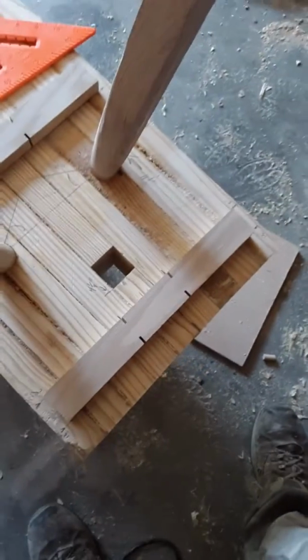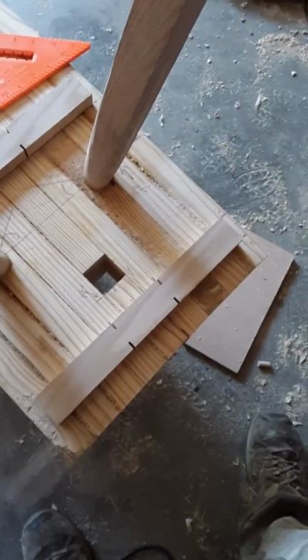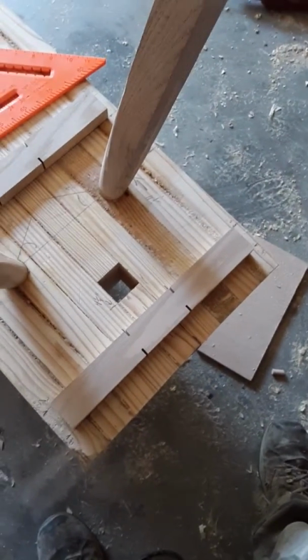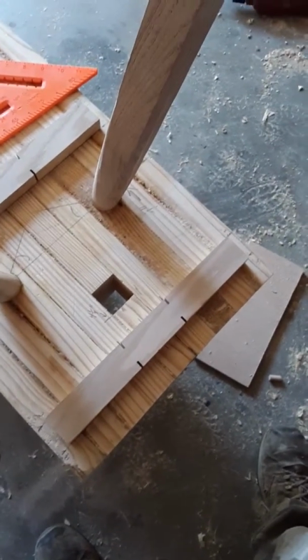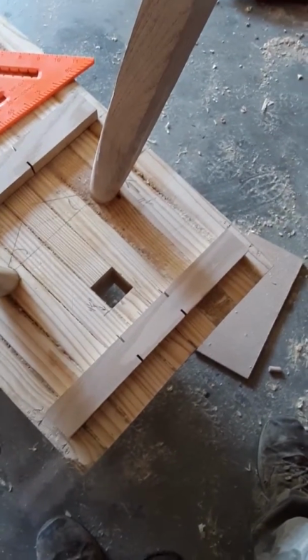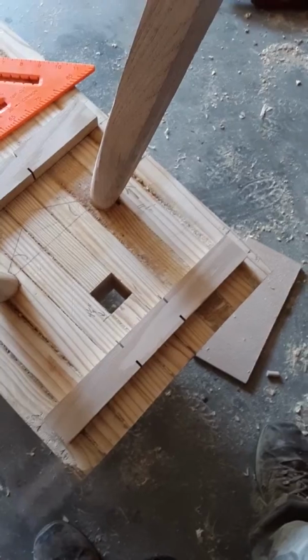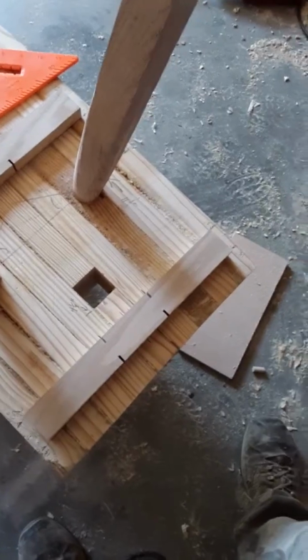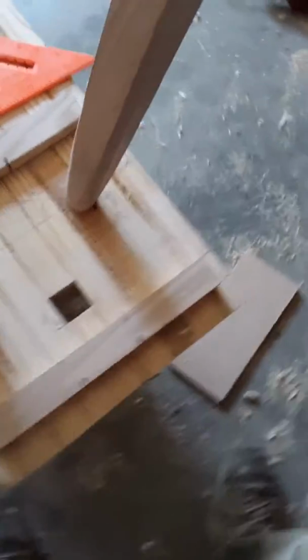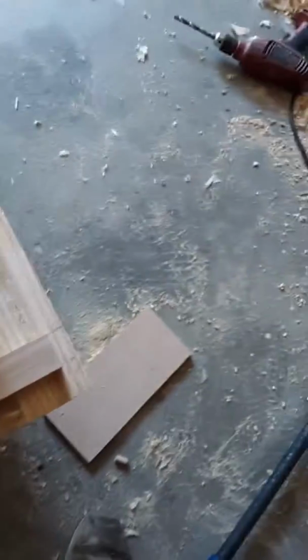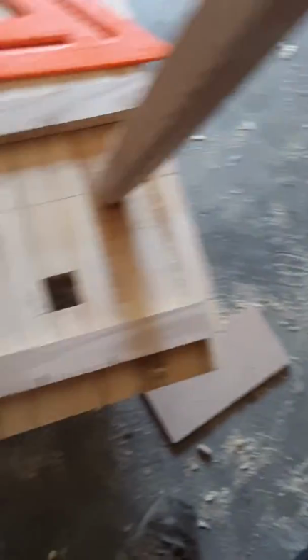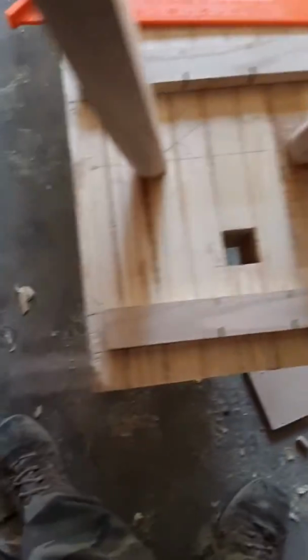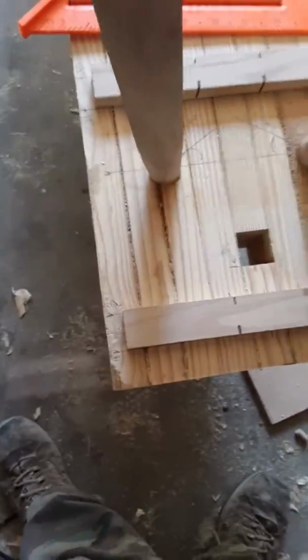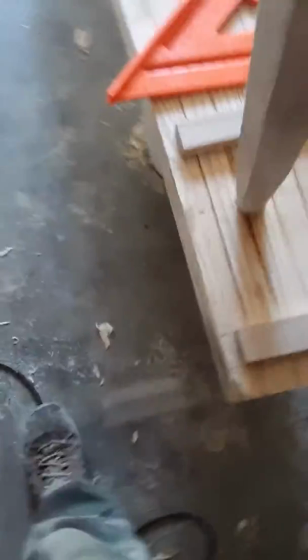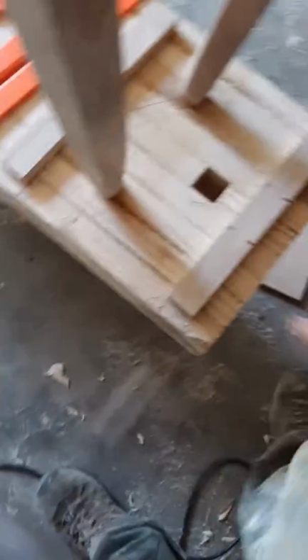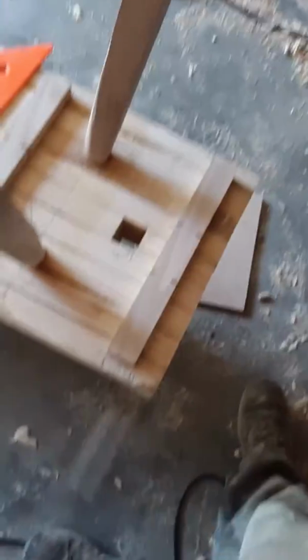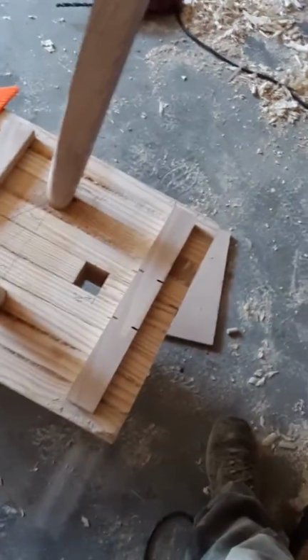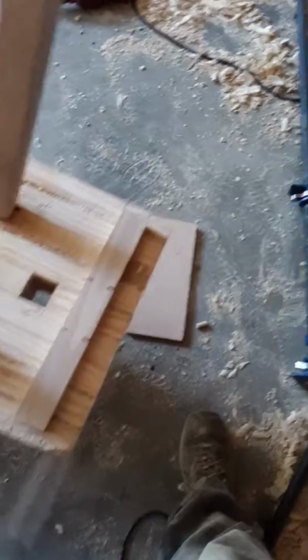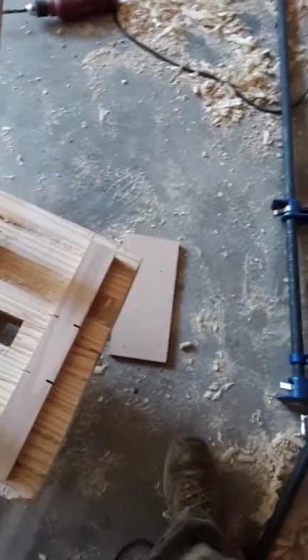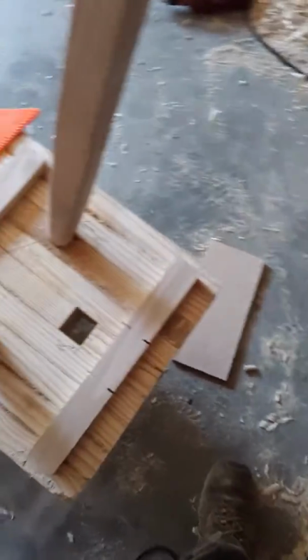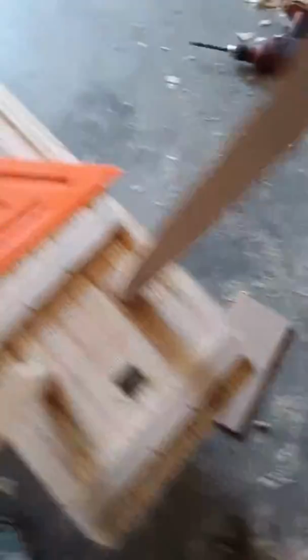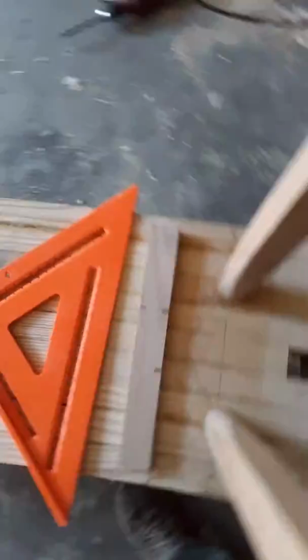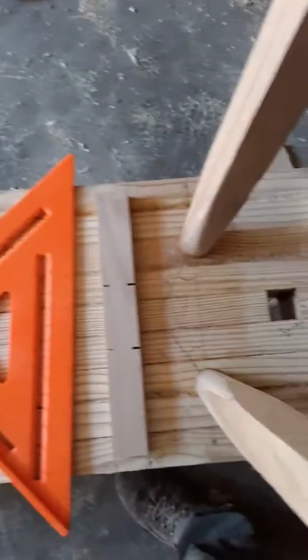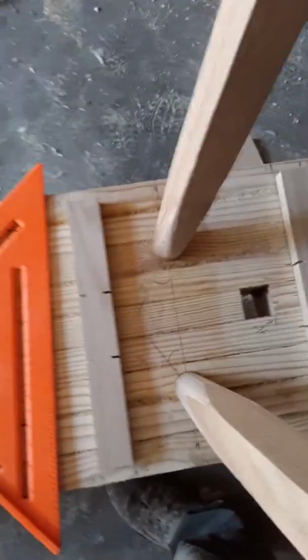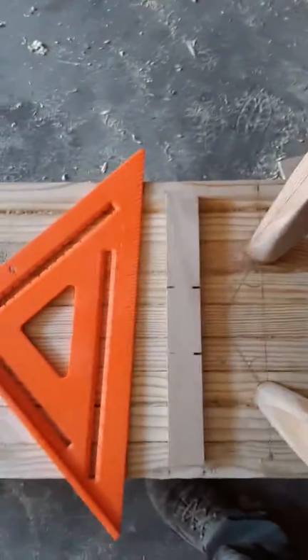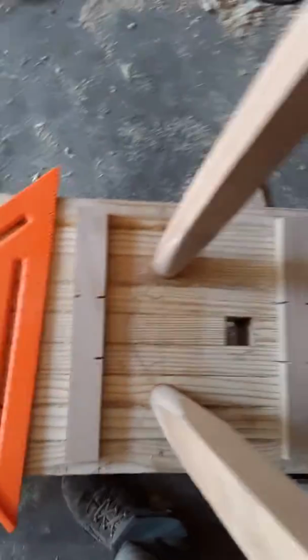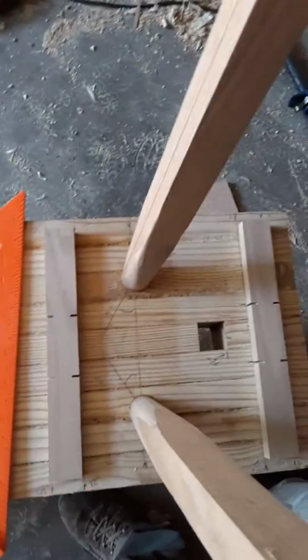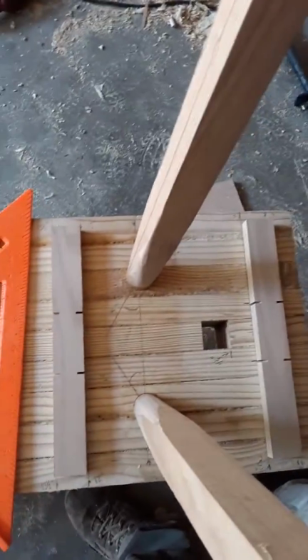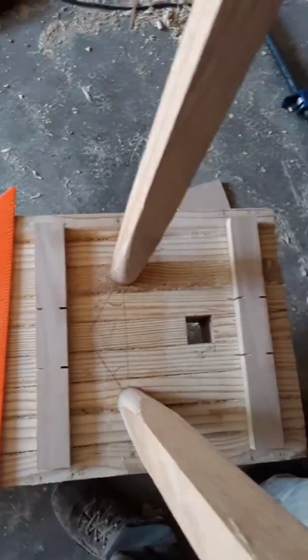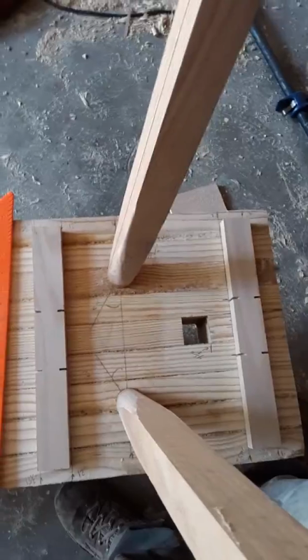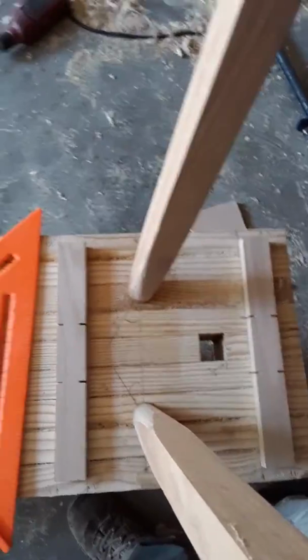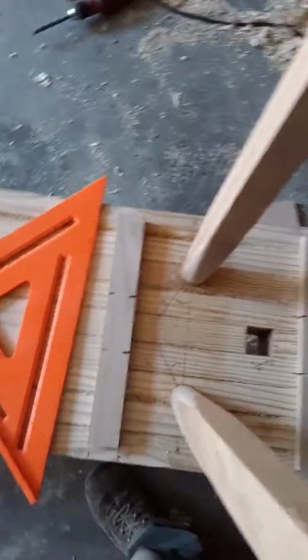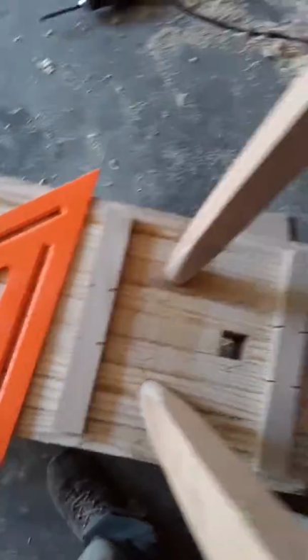So four and a half inches of taper is going to occur on either side, and it gives it all the way across the bench with enough meat to bite into so that it won't split. Say a prayer — hope this works.